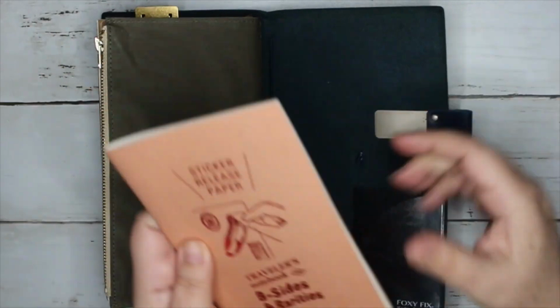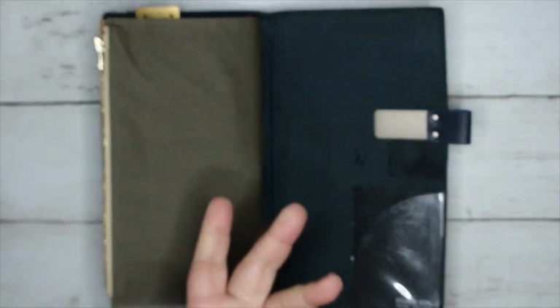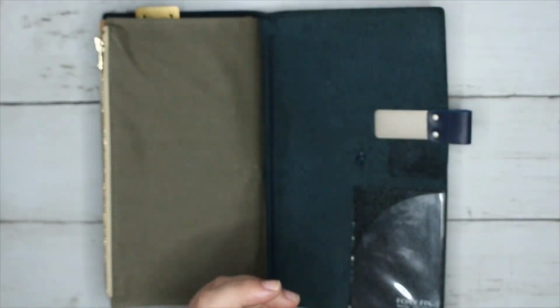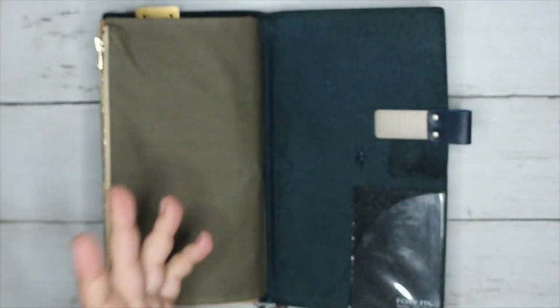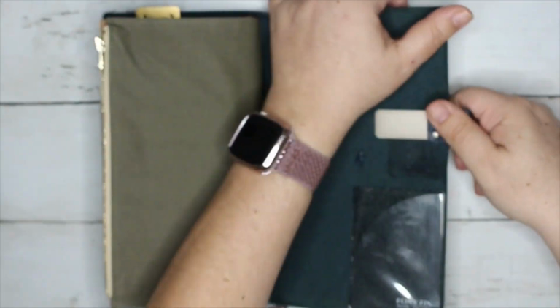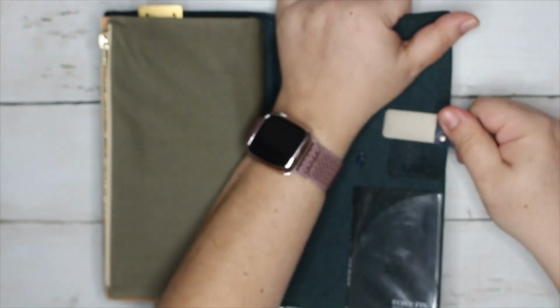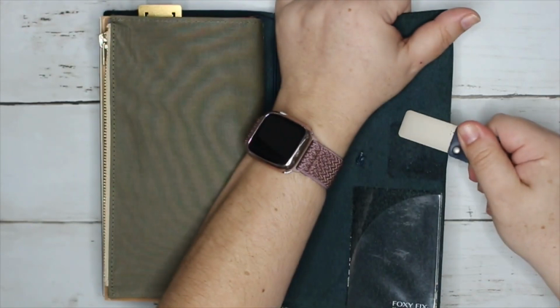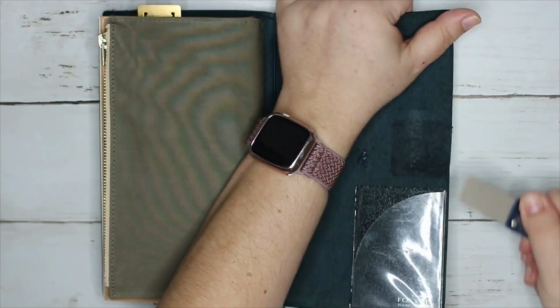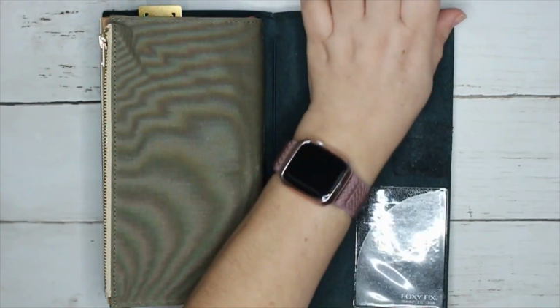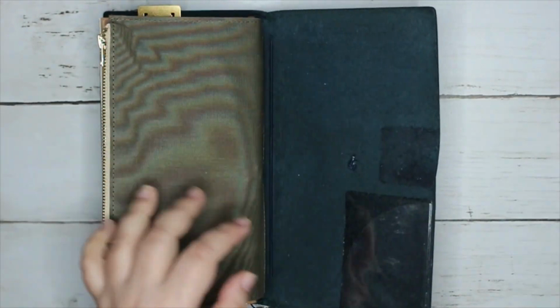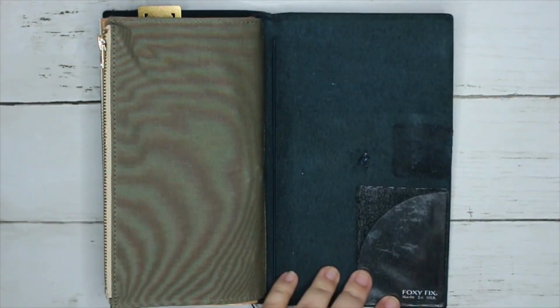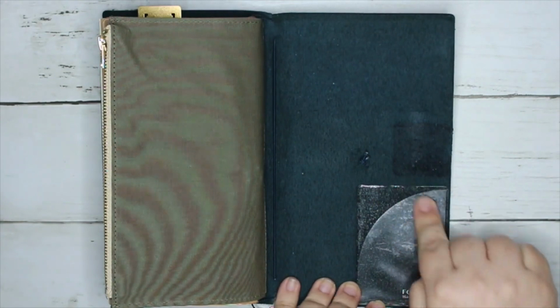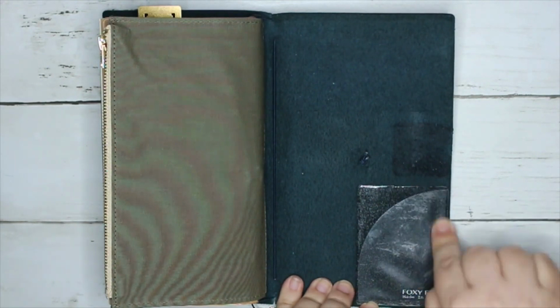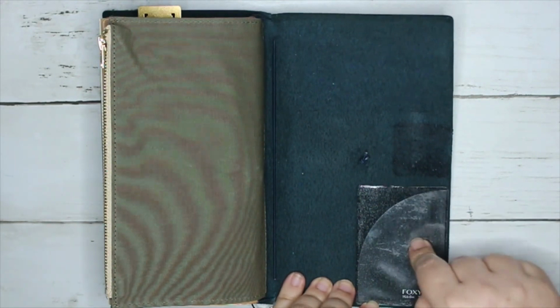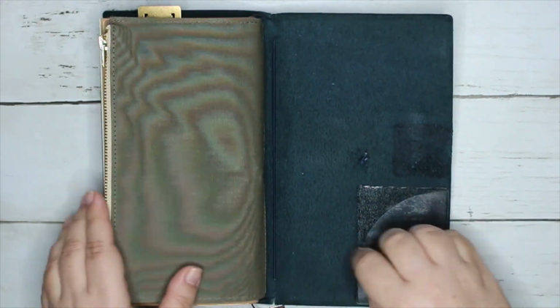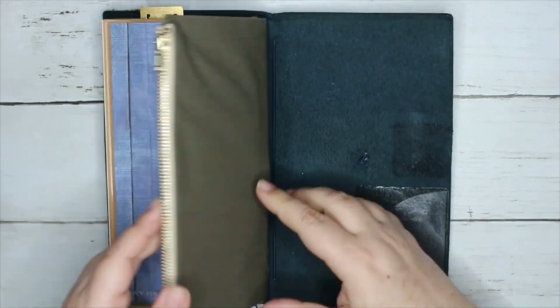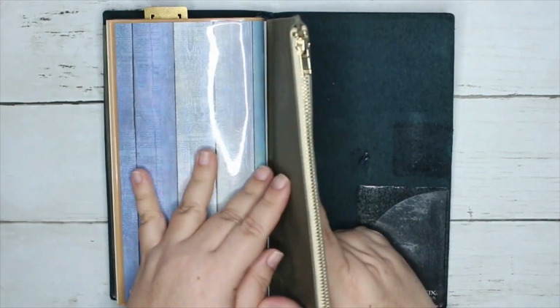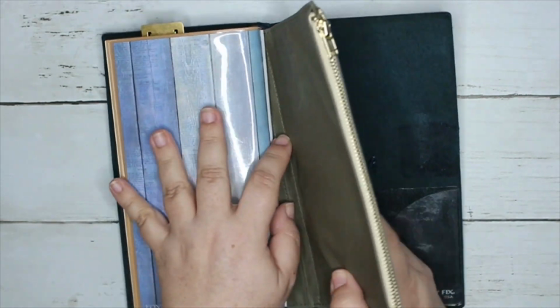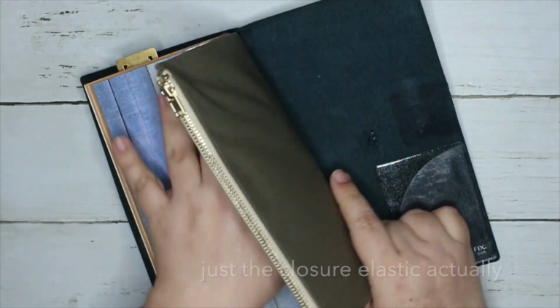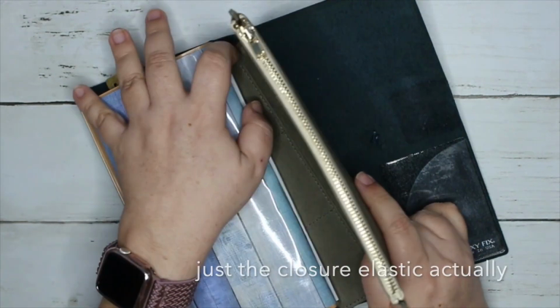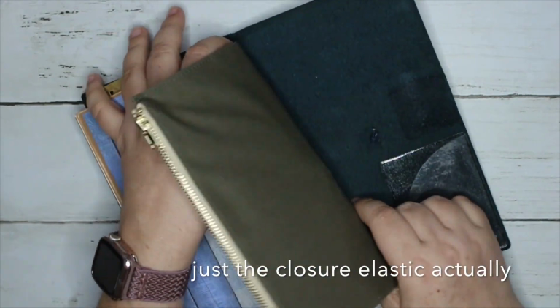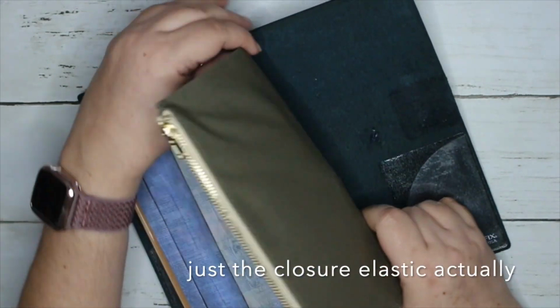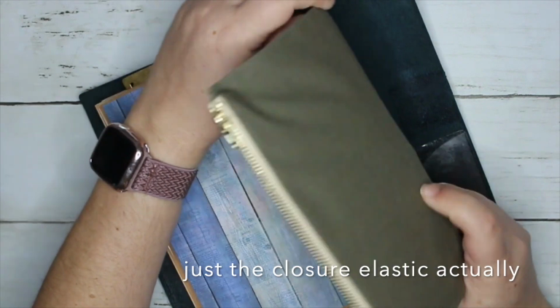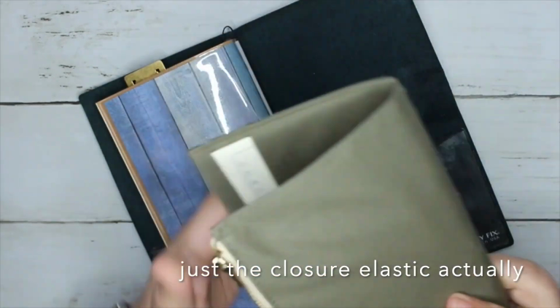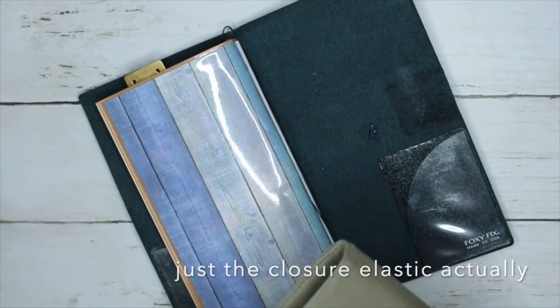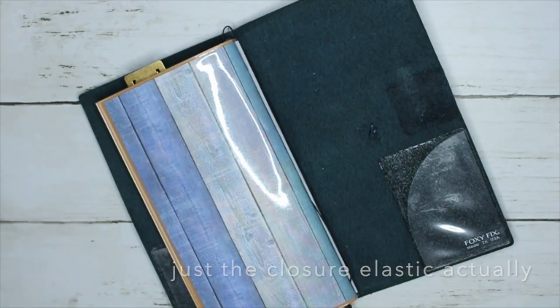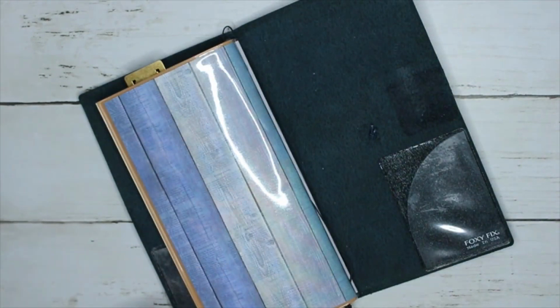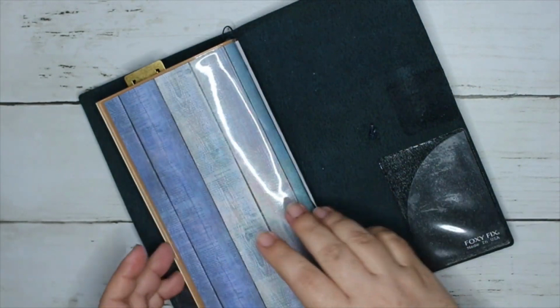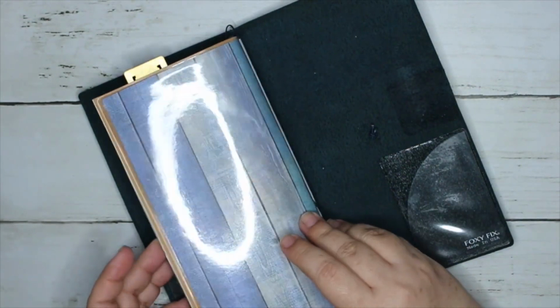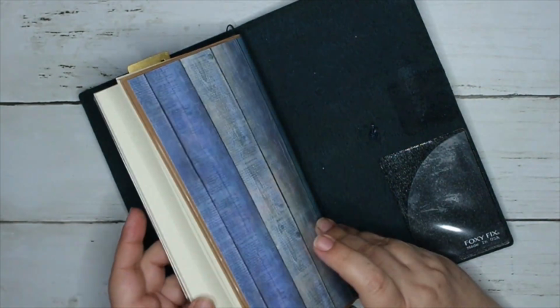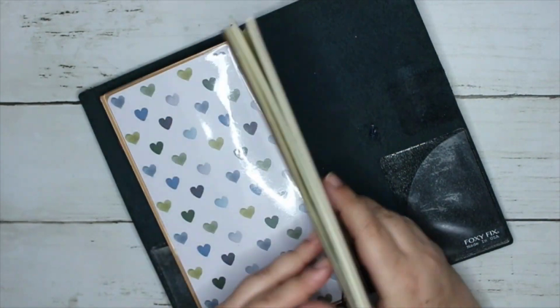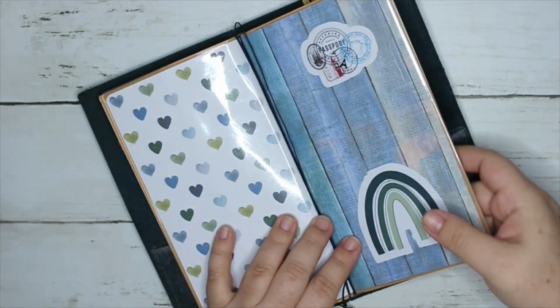First things first, they ask you to remove basically everything — all the adhesive pockets, all the elastics. They want you to get rid of everything, so that's what we're doing.